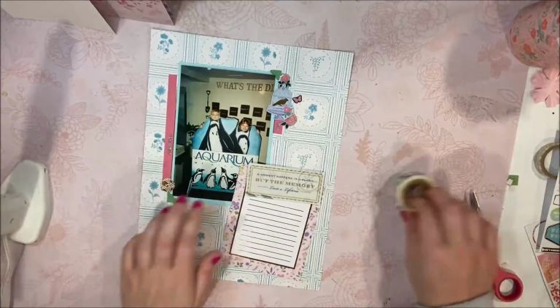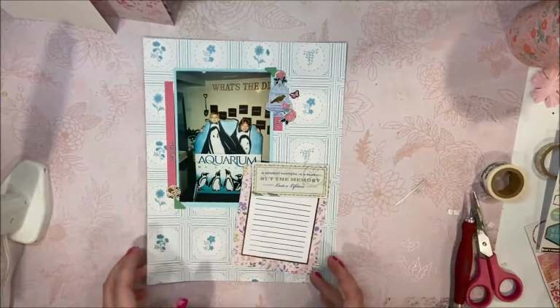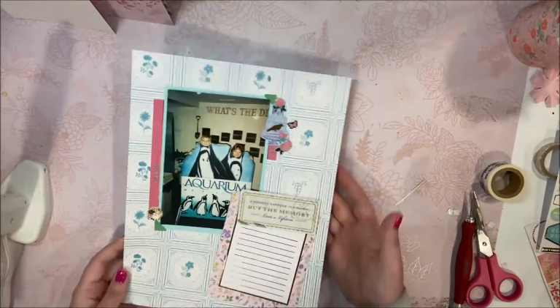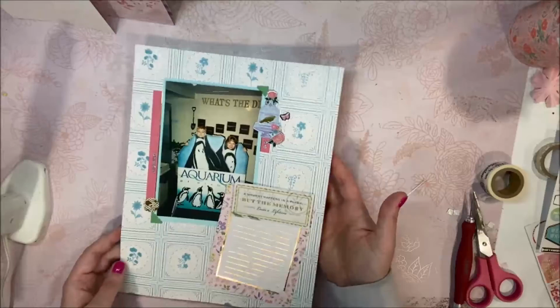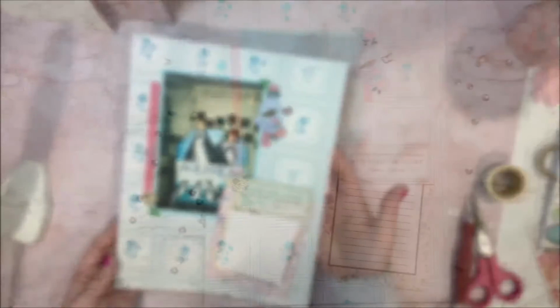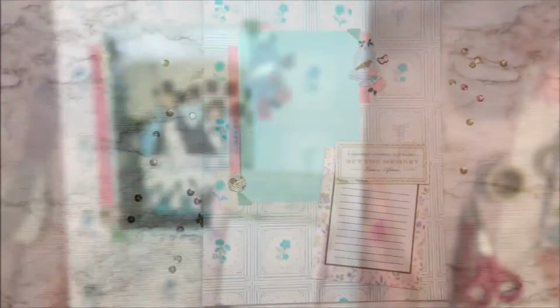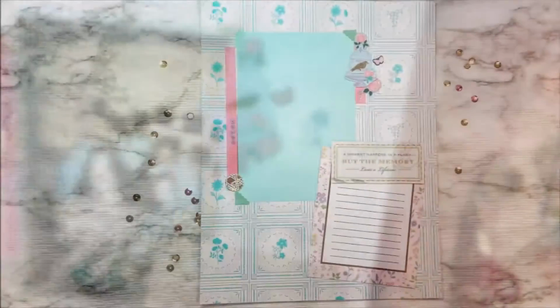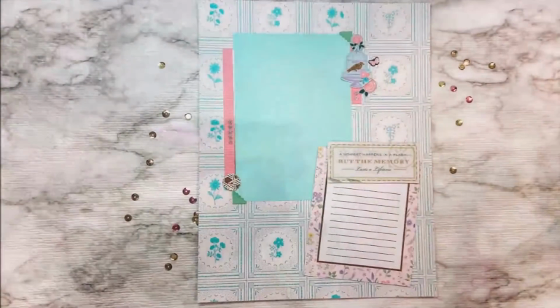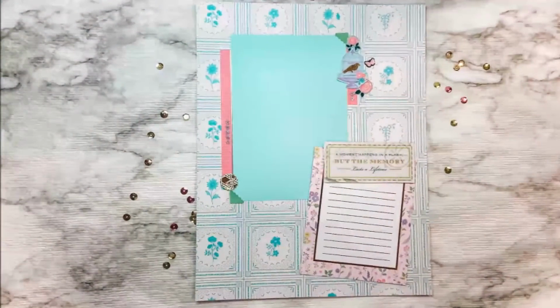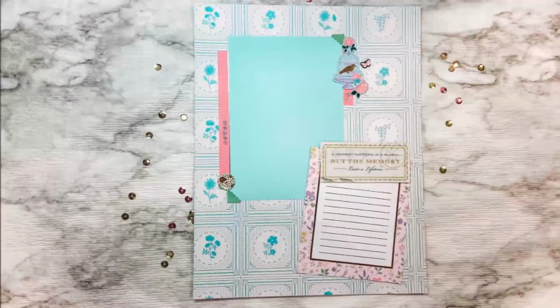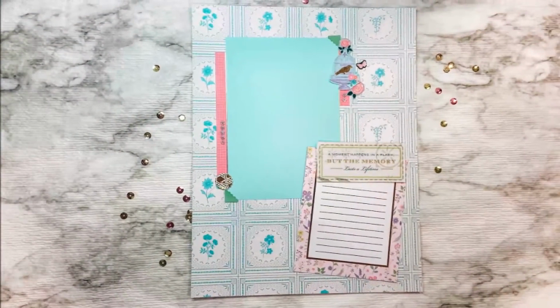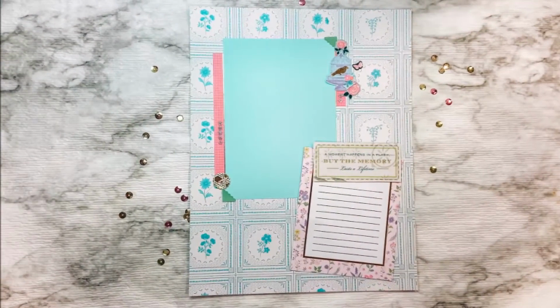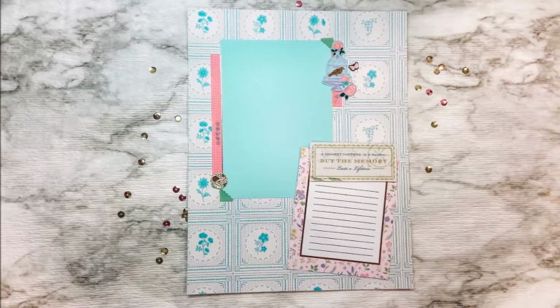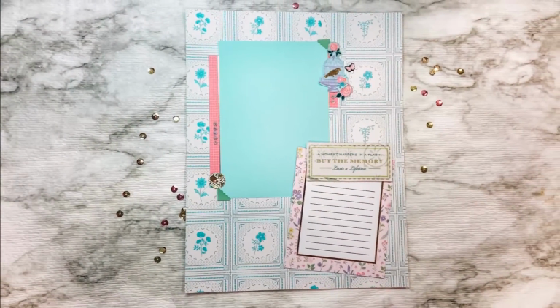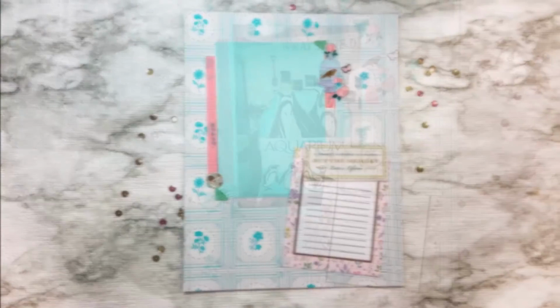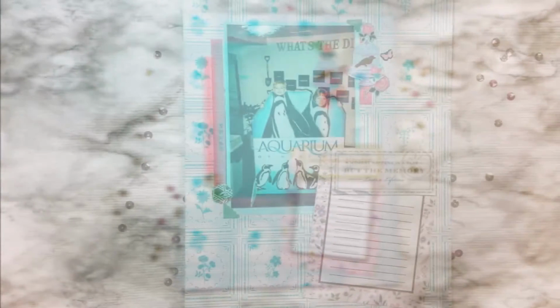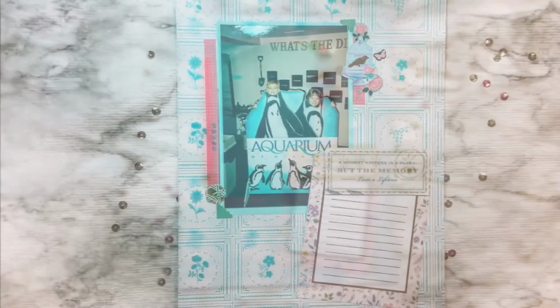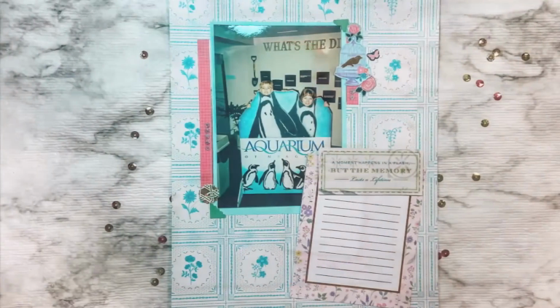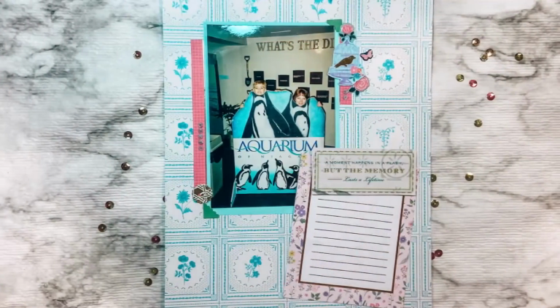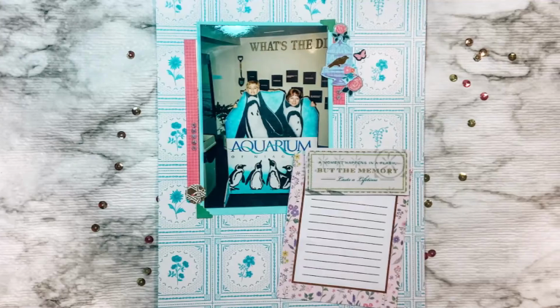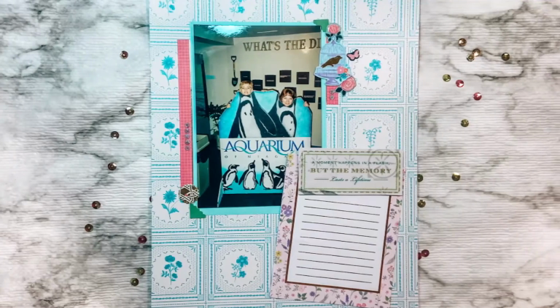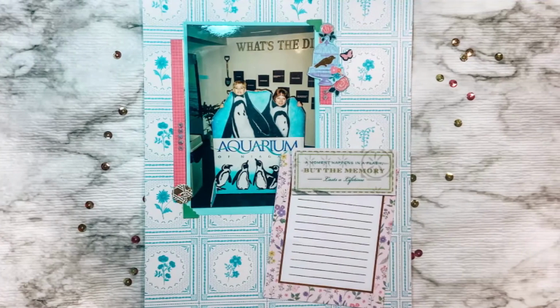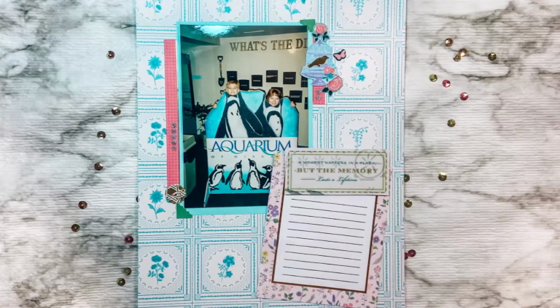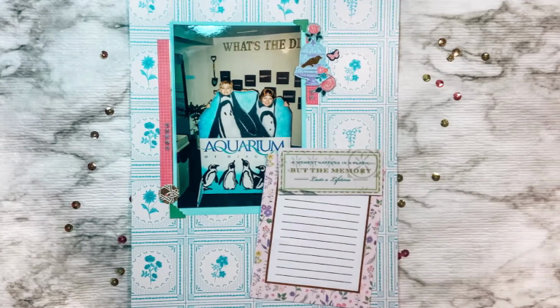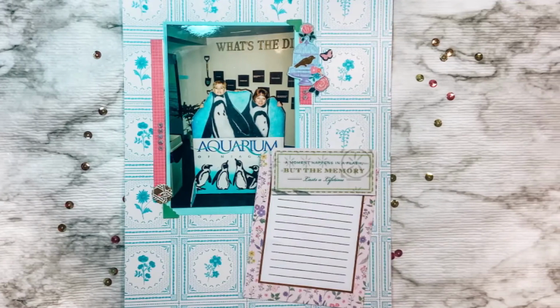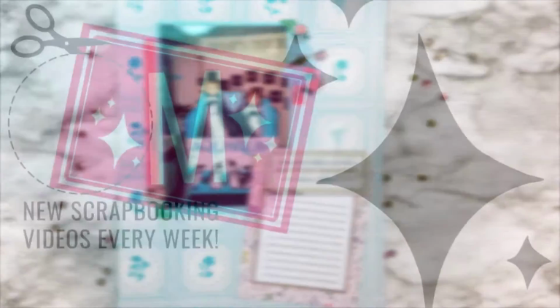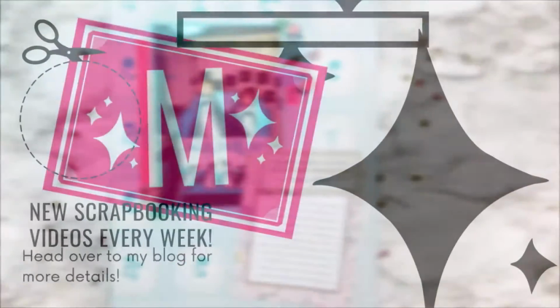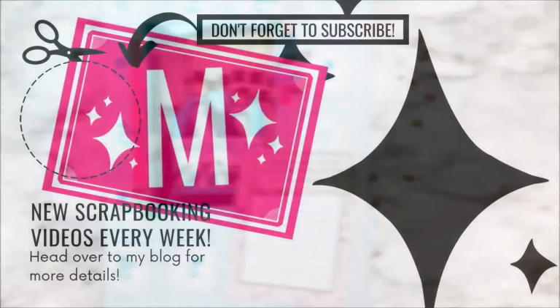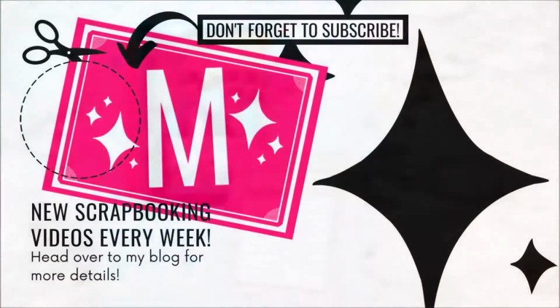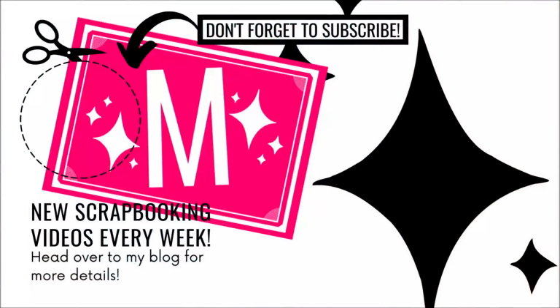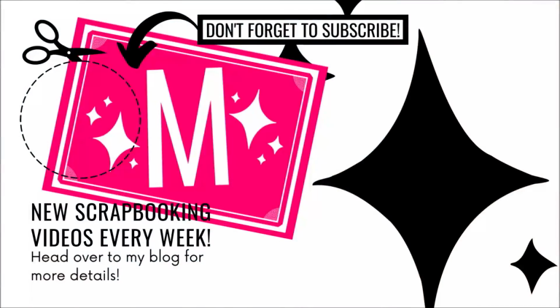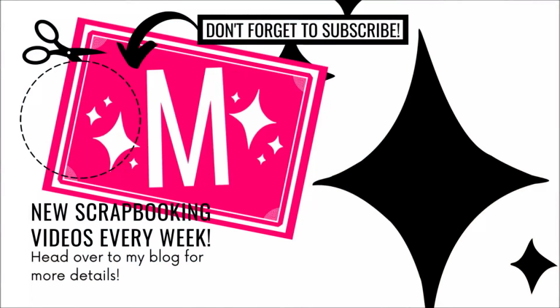I hope this layout inspires you to create something of your own, and if you do make anything inspired by me, make sure you tag me. I'm on all the social media at Mimi Lee Made. And as always, you can grab this layout for your own album at the link in the description. Bye guys!